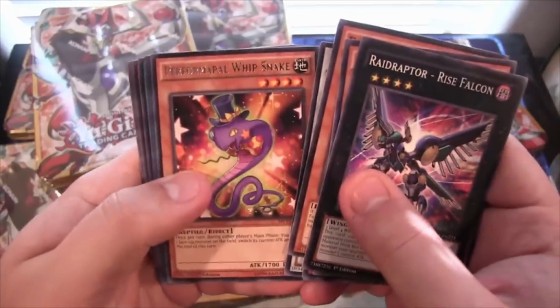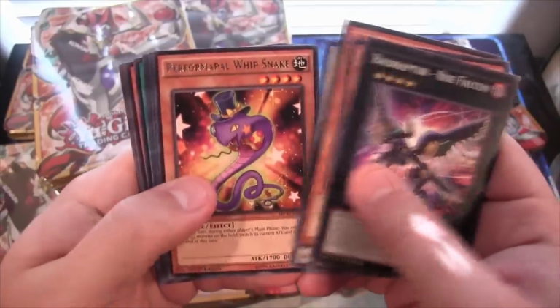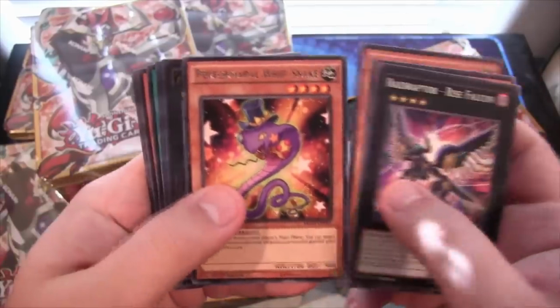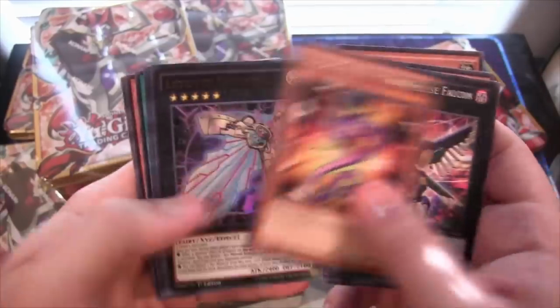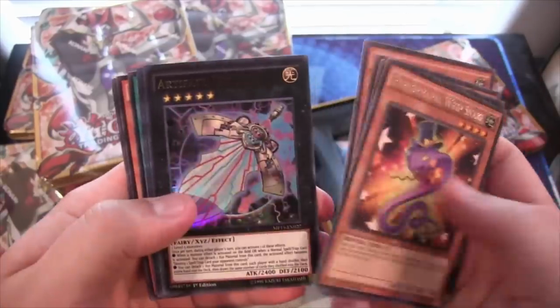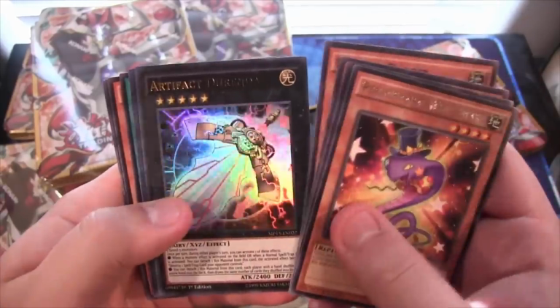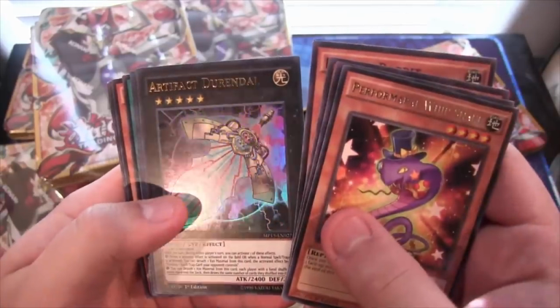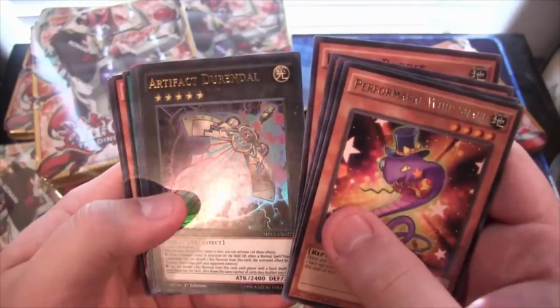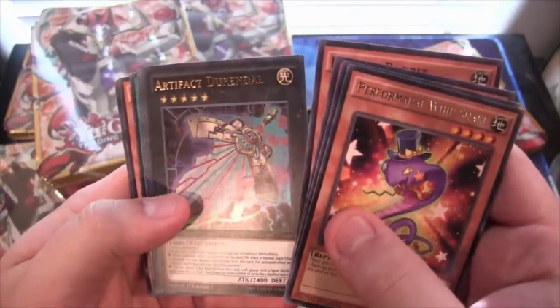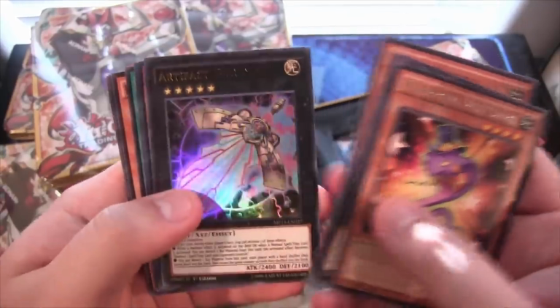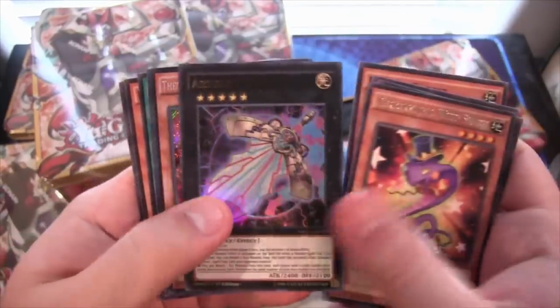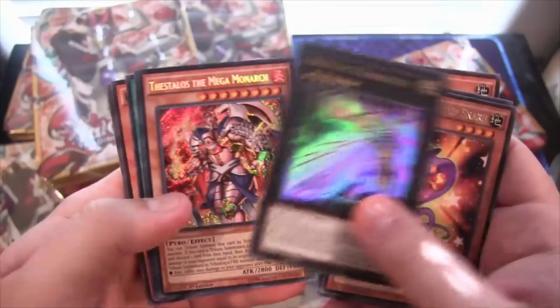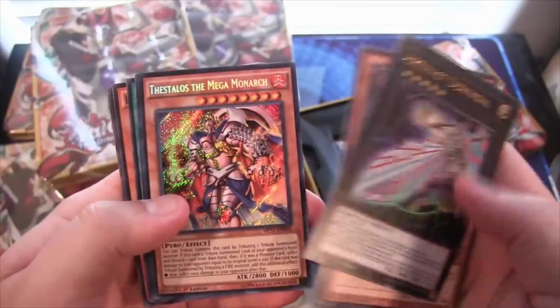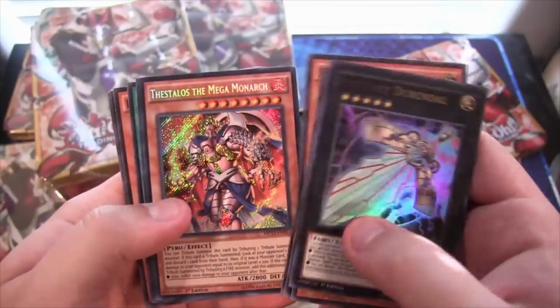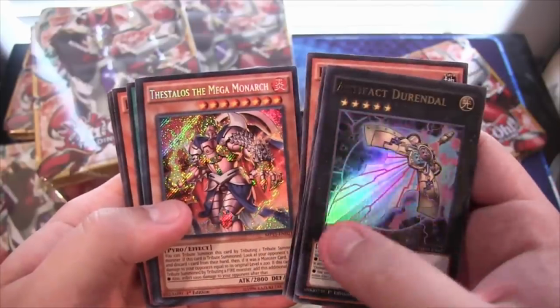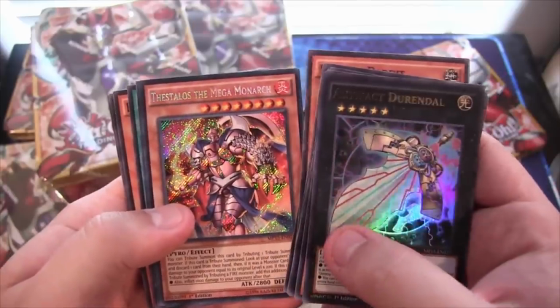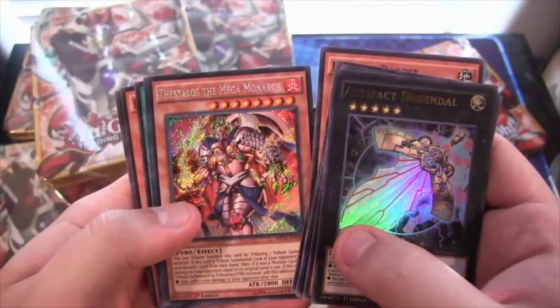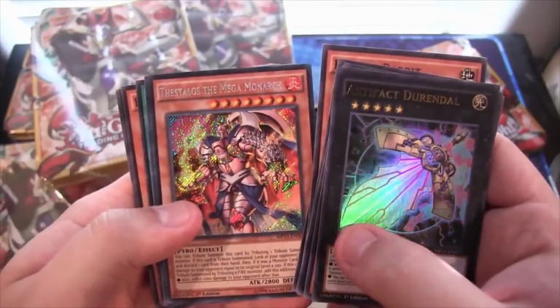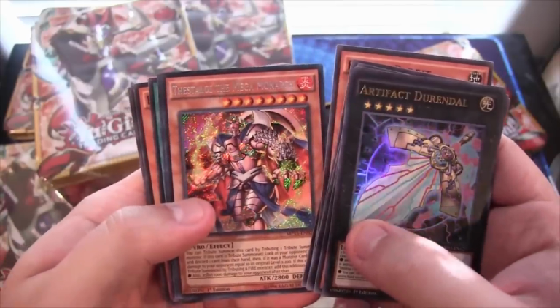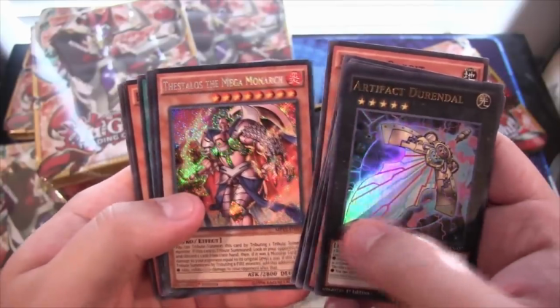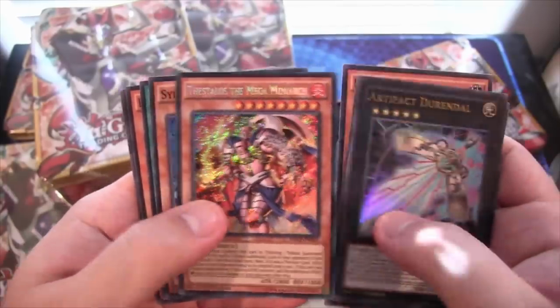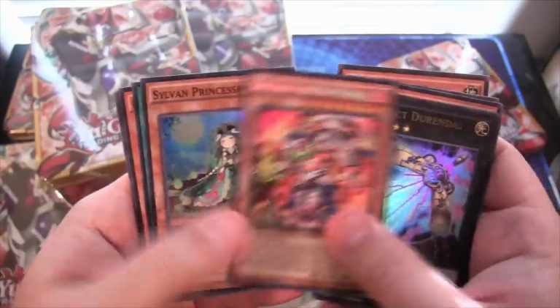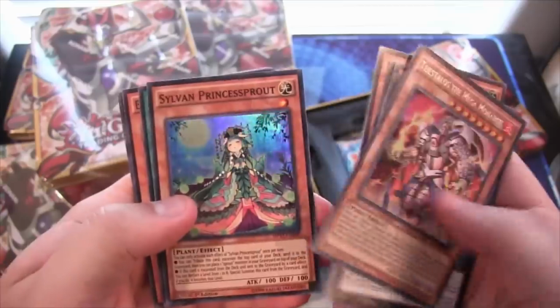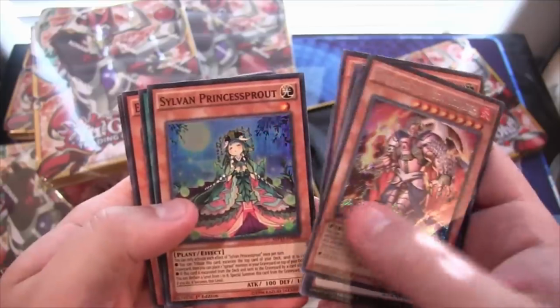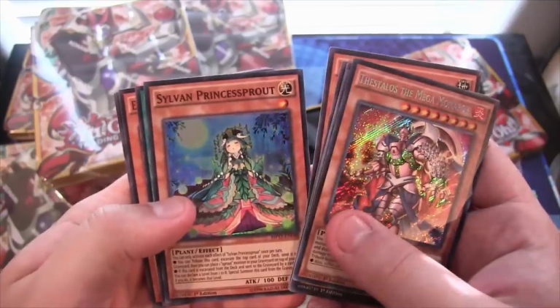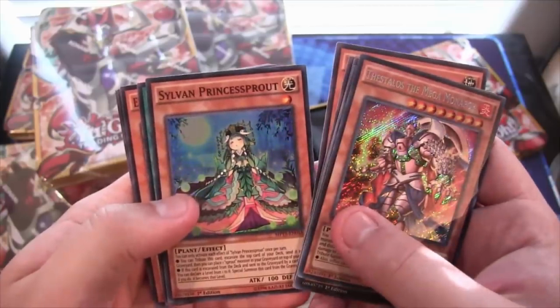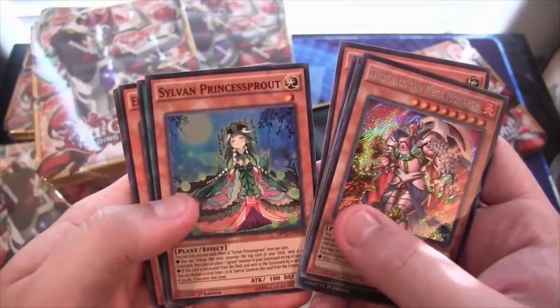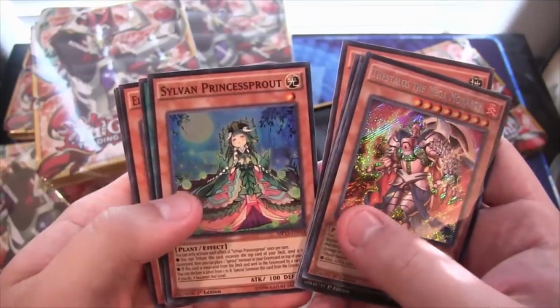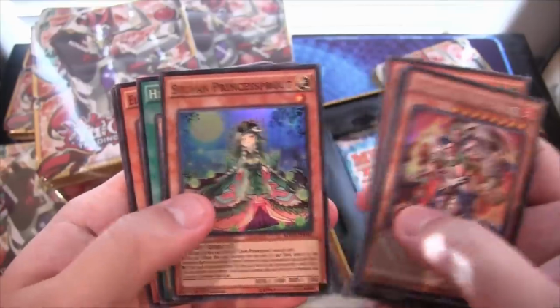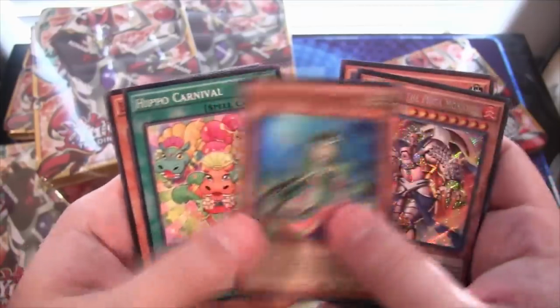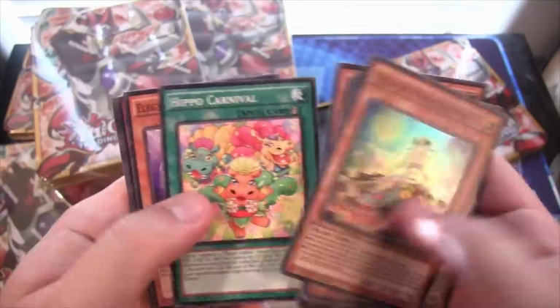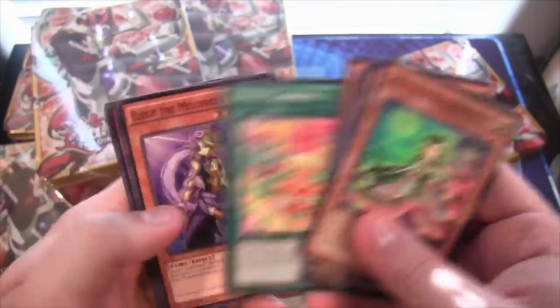Performapal Whipsnake for a rare. Then we have Artifact Durandal for an Ultra. Theslos the Mega Monarch for a secret. And Sylvan Princess Sprout for a super.